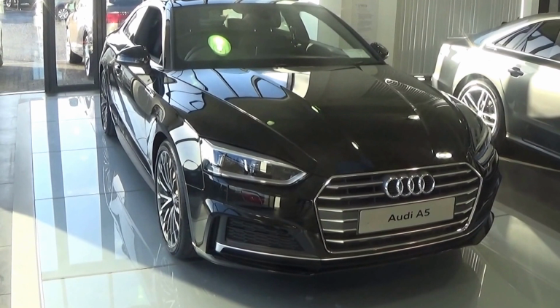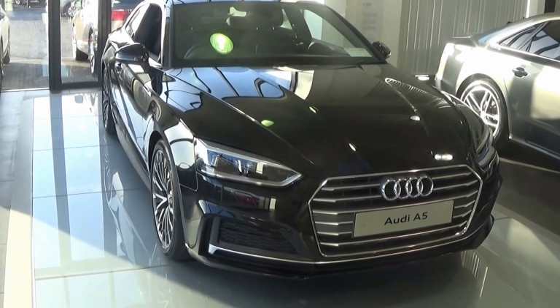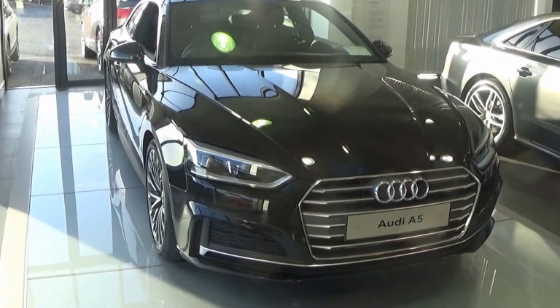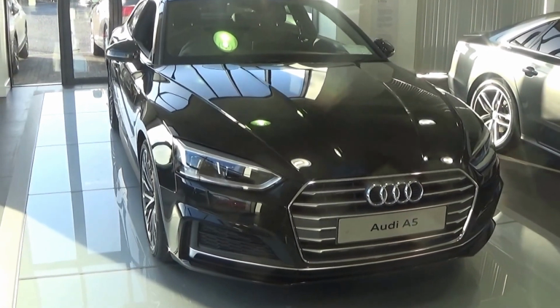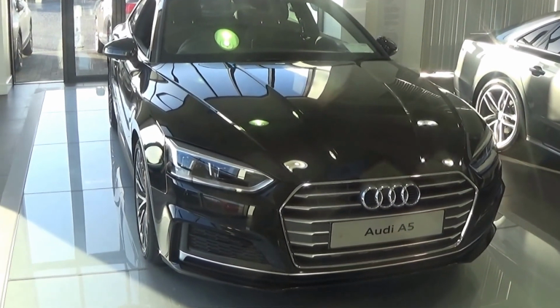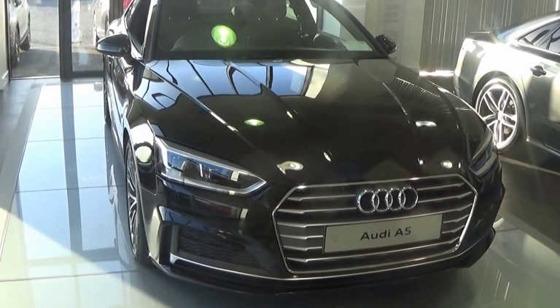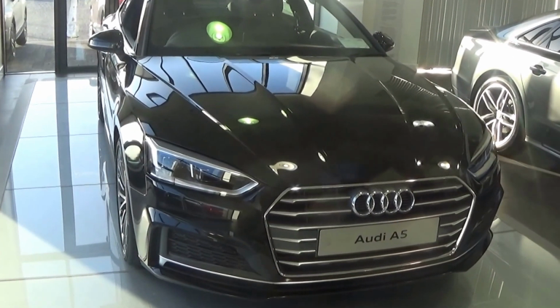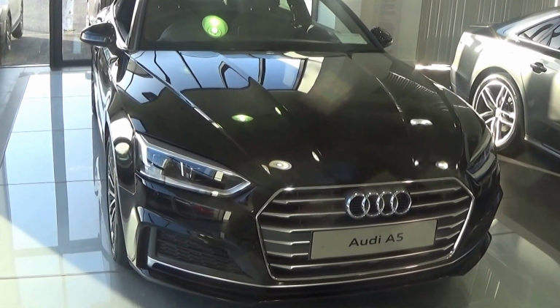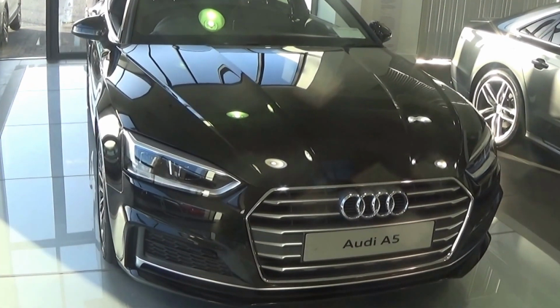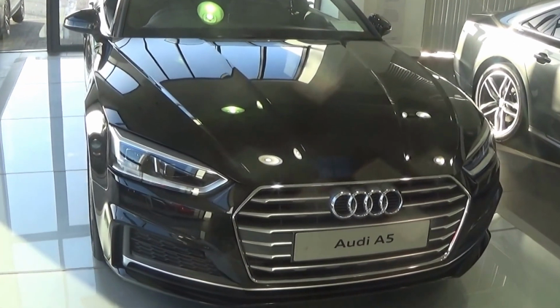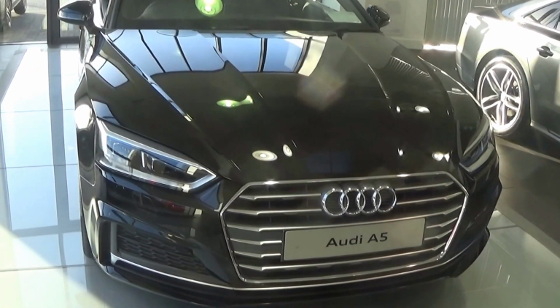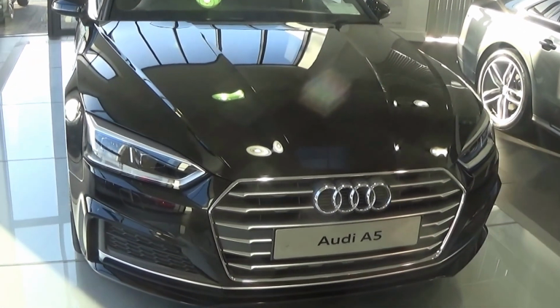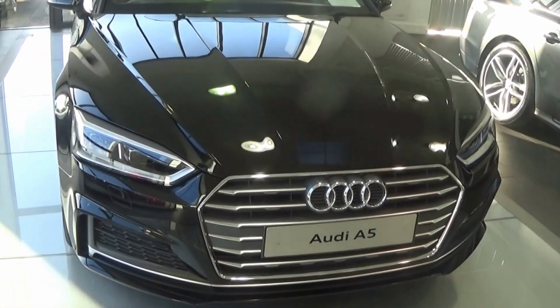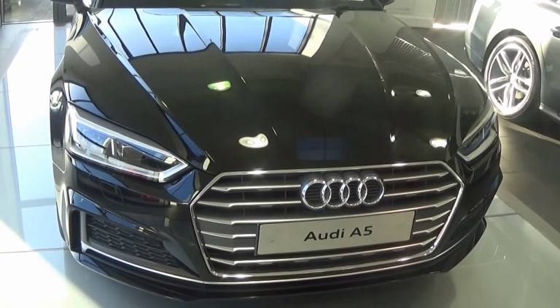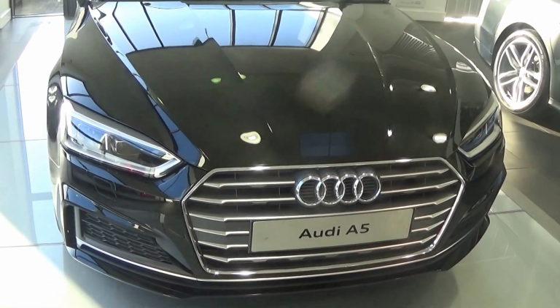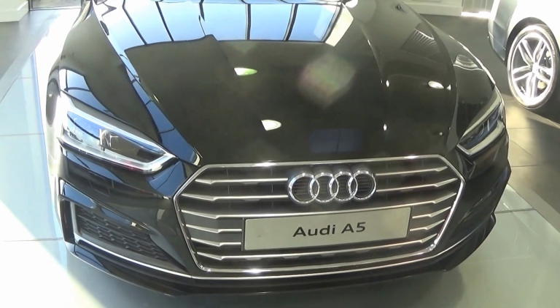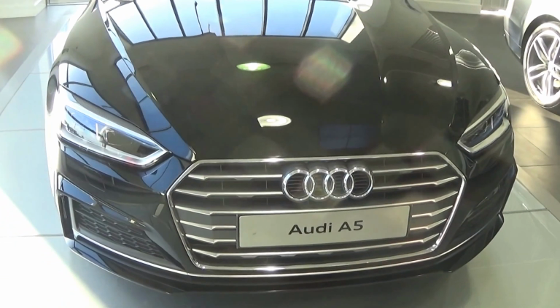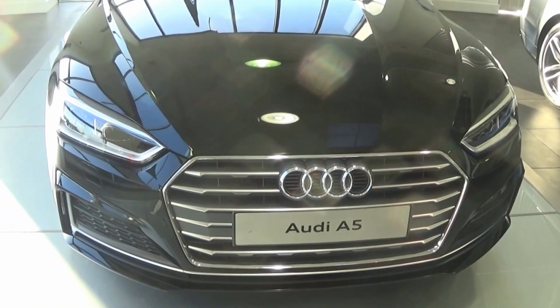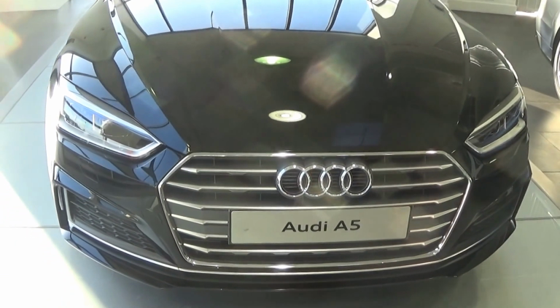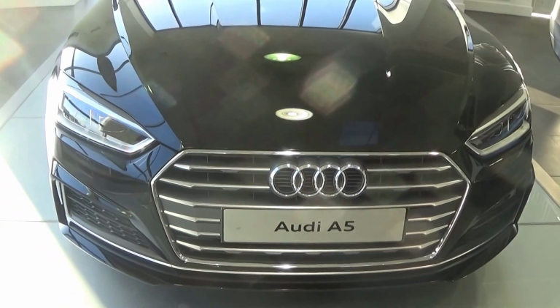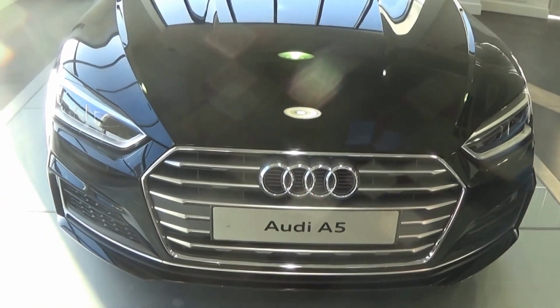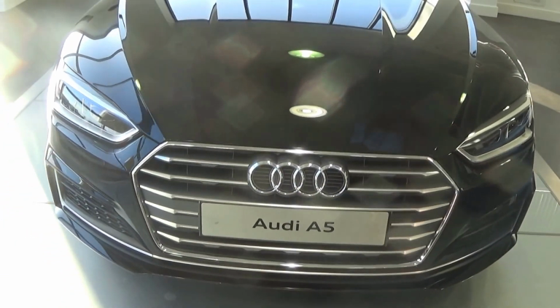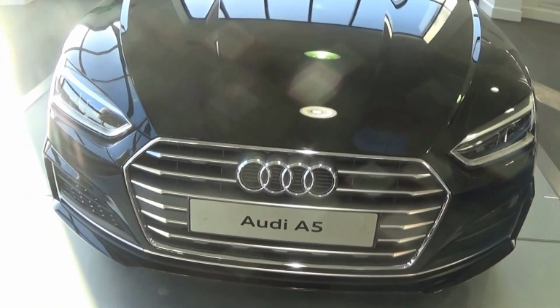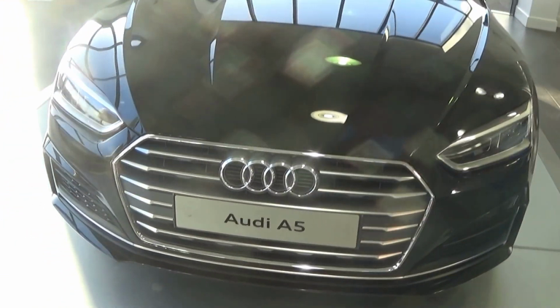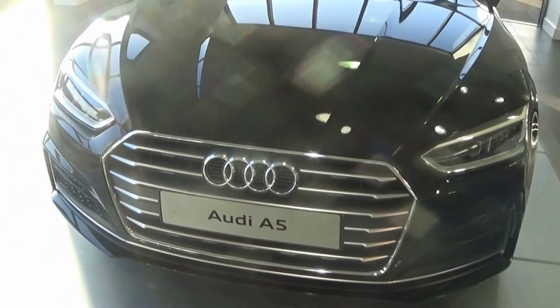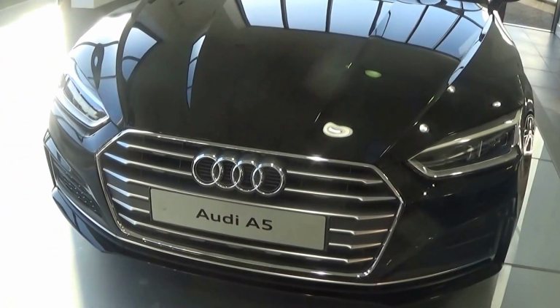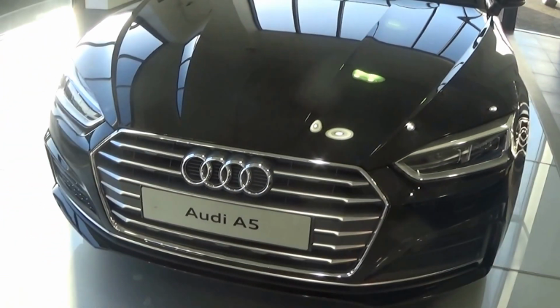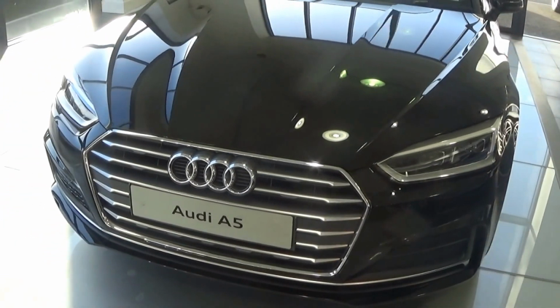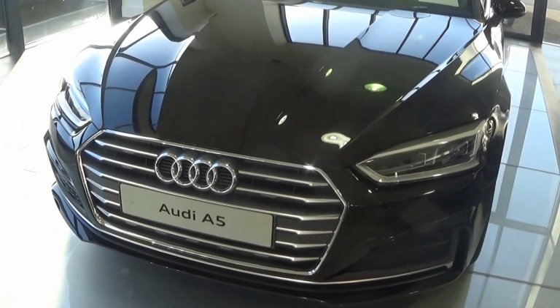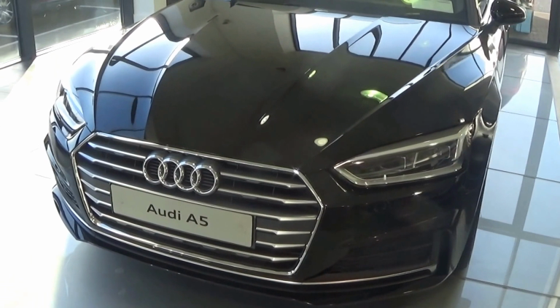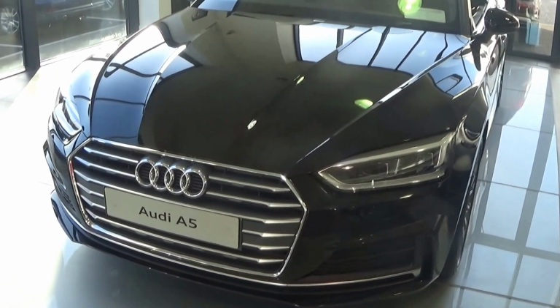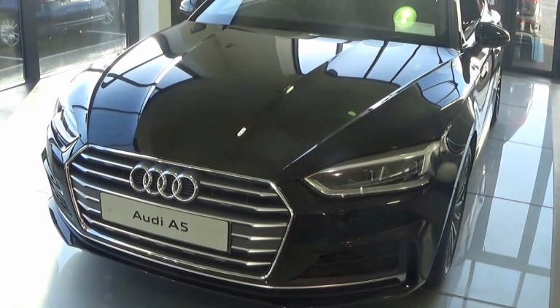As we make our way to the front, we have the xenon headlamps, your LED daytime running lights, and obviously your trademark single frame Audi signature grill, together with the honeycomb diffuser effect on offer on your lower front bumper.